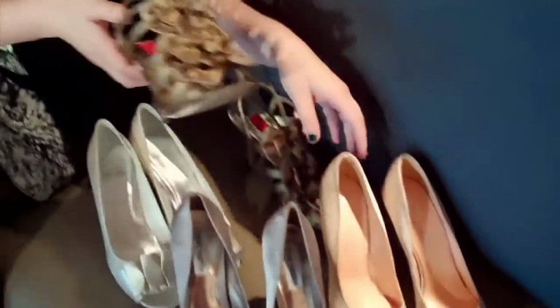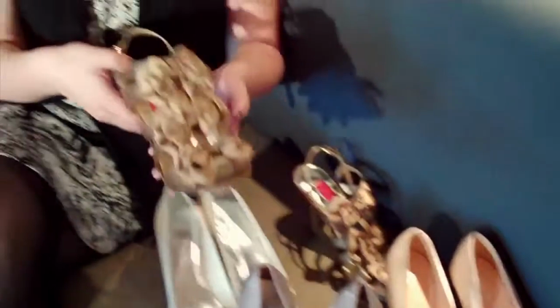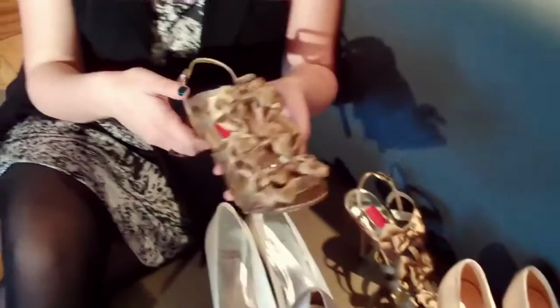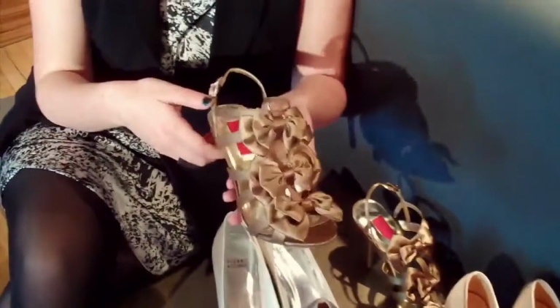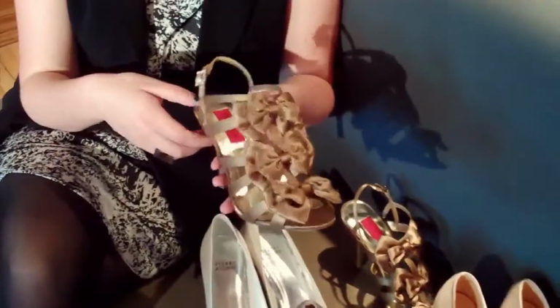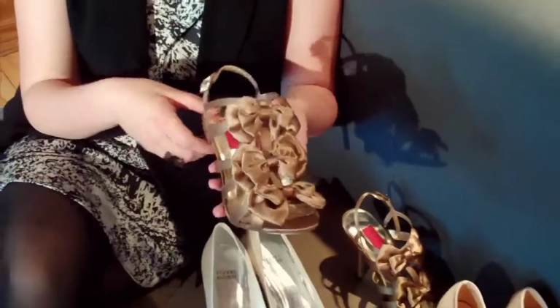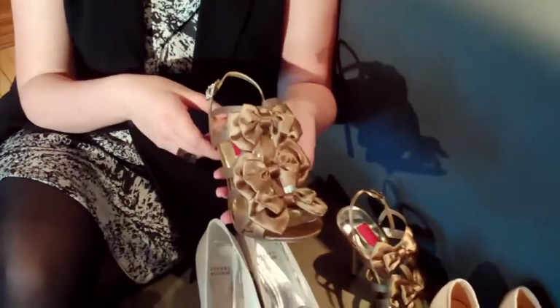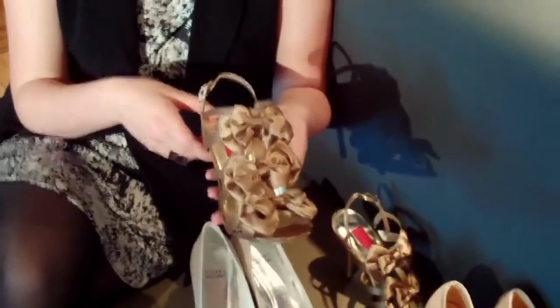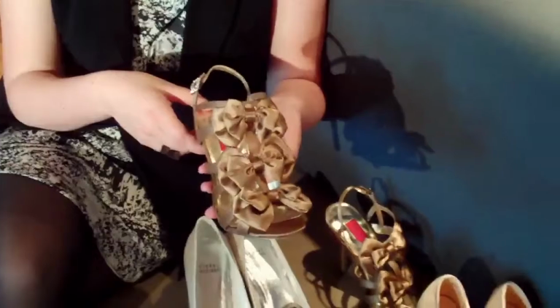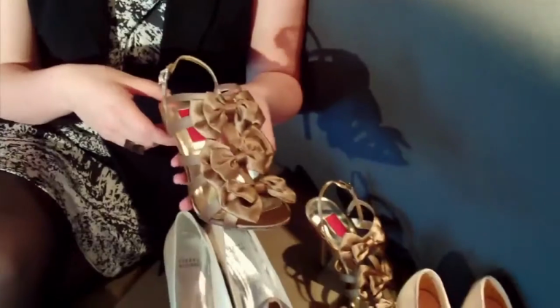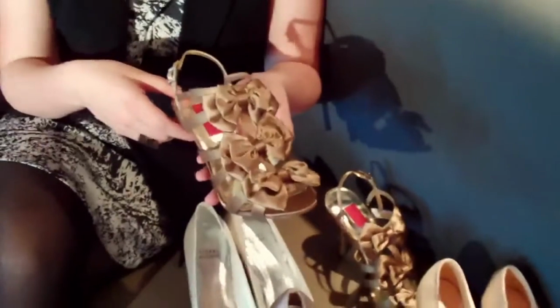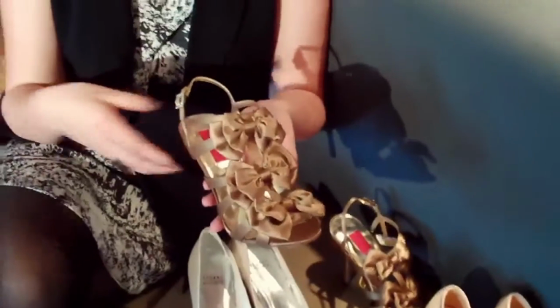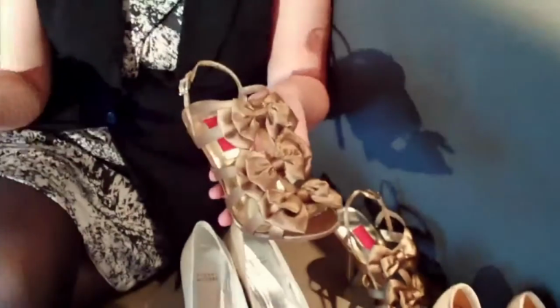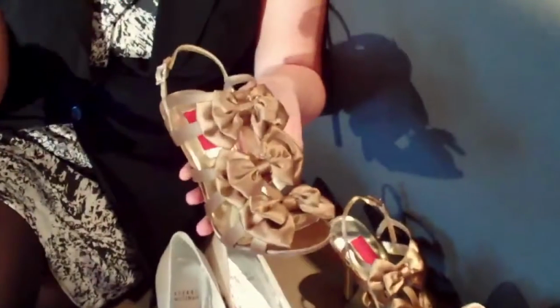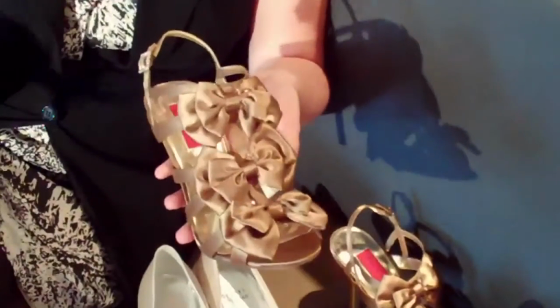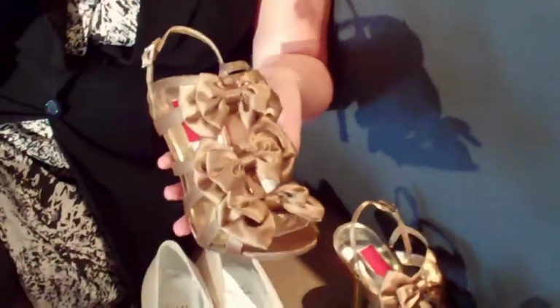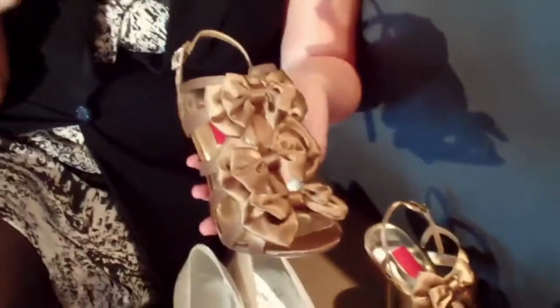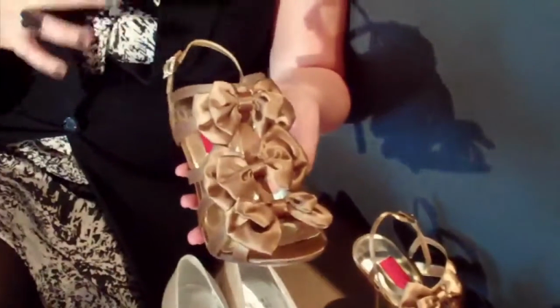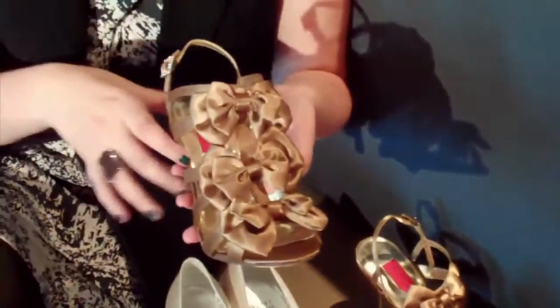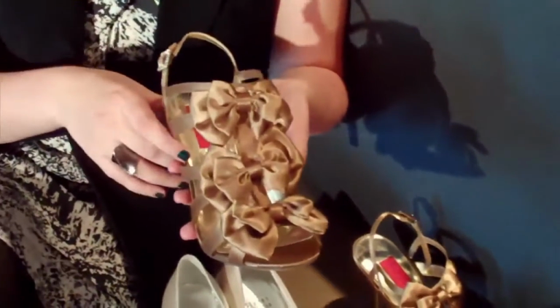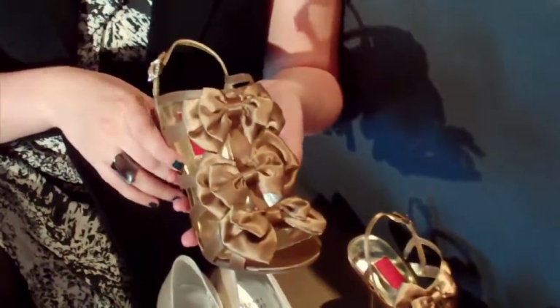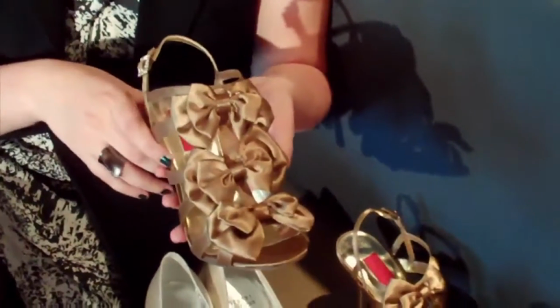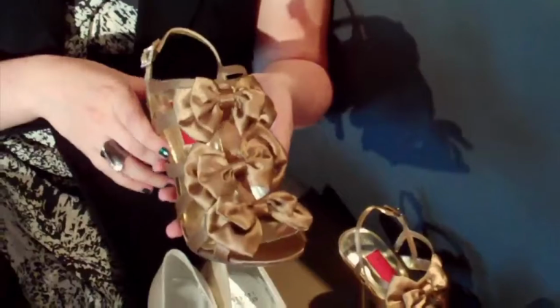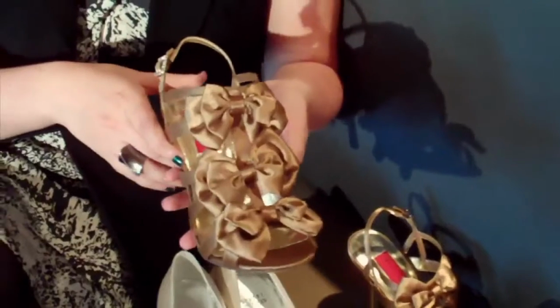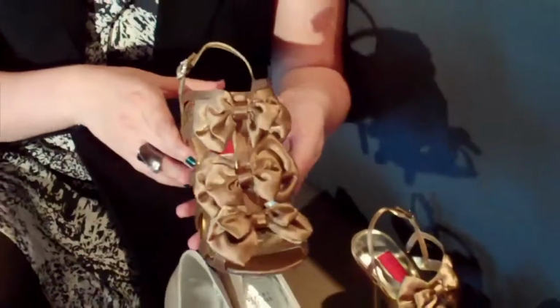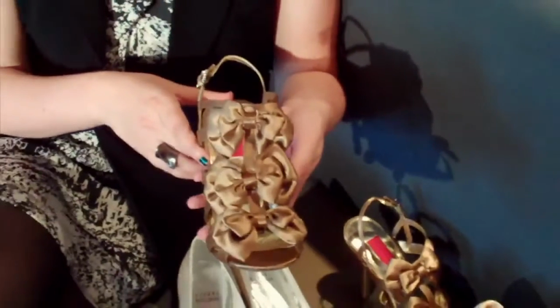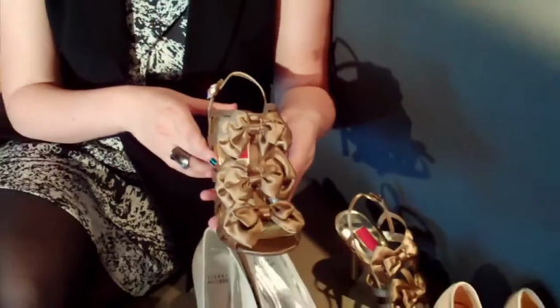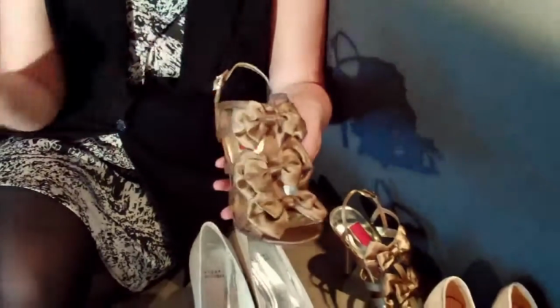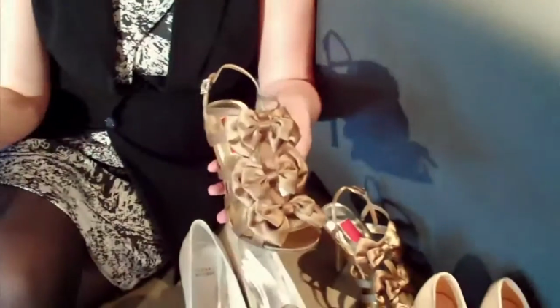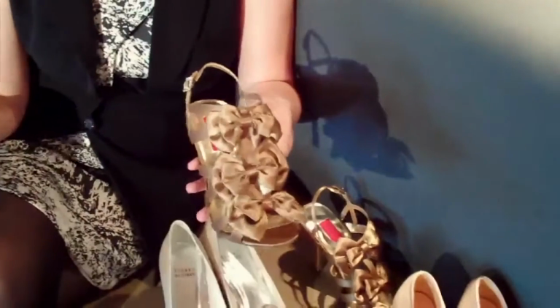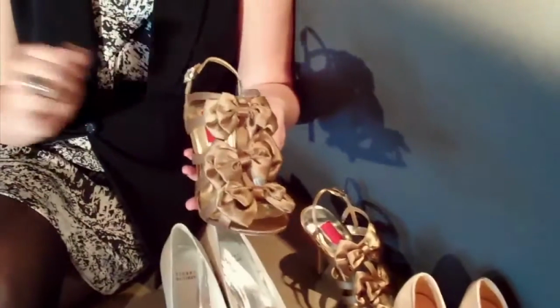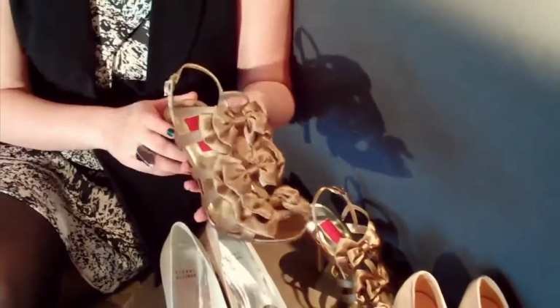Town Shoes has actually launched a red carpet collection. So for $130, you can have these amazing sandals in this beautiful deep gold shade. And they also come in black, just so you know.